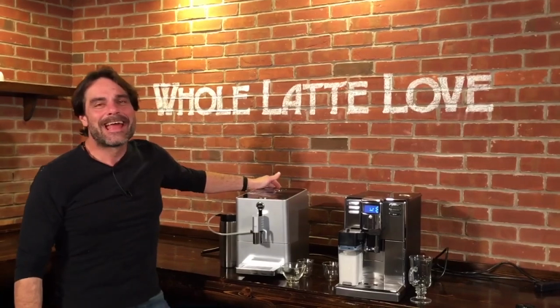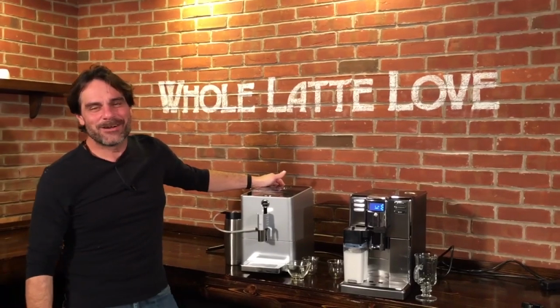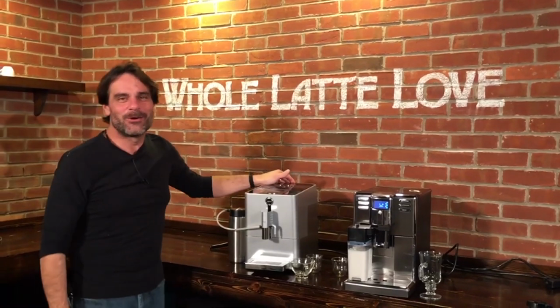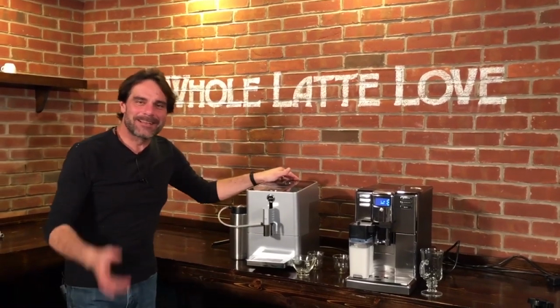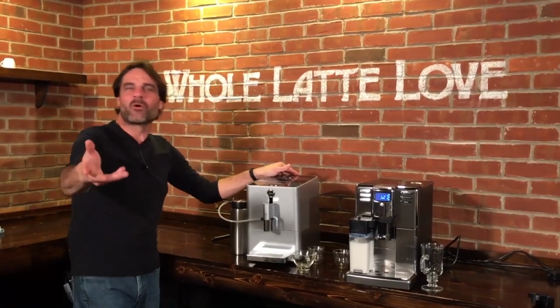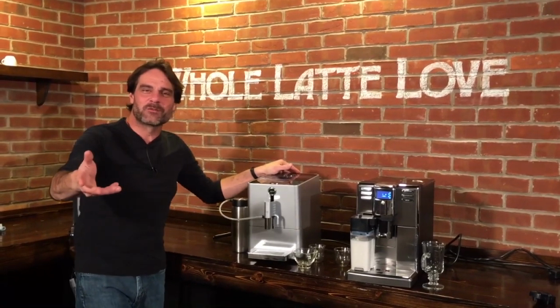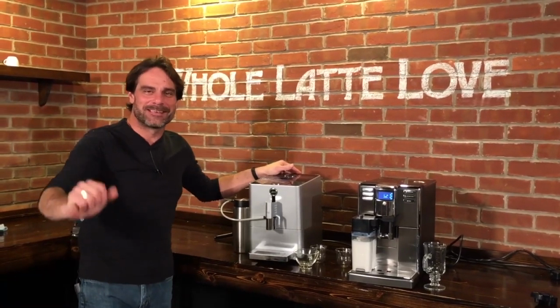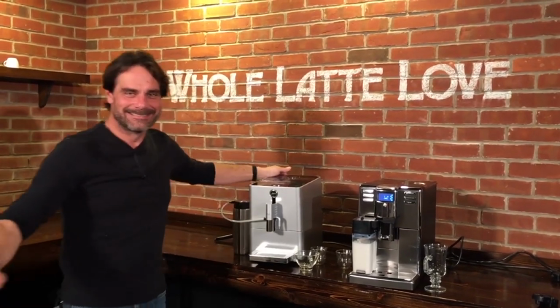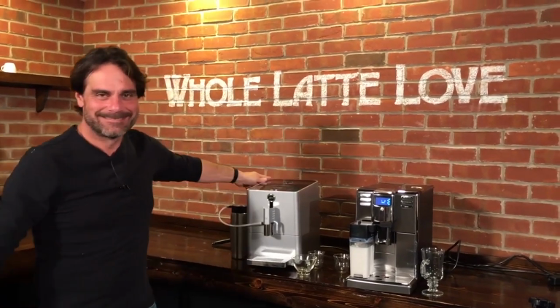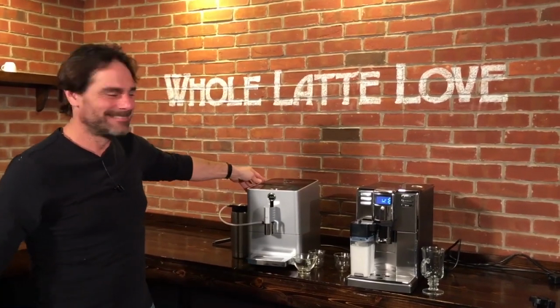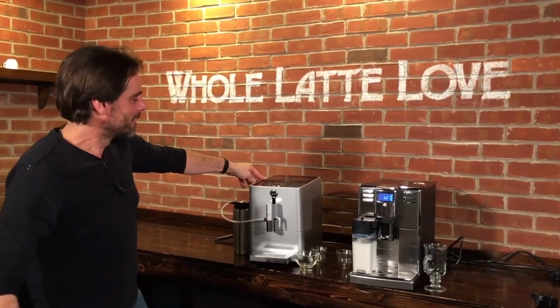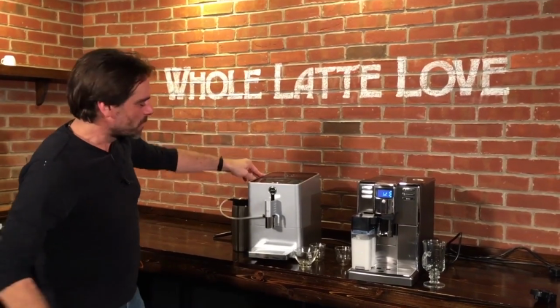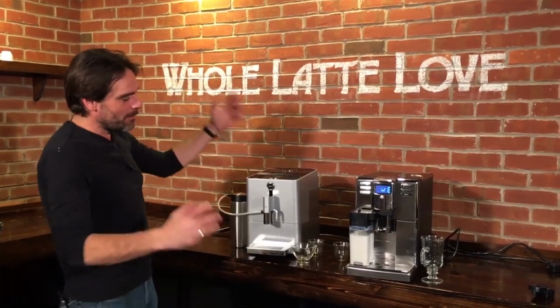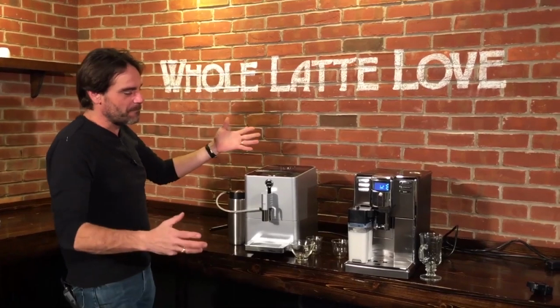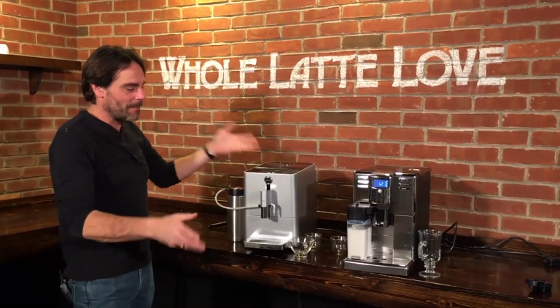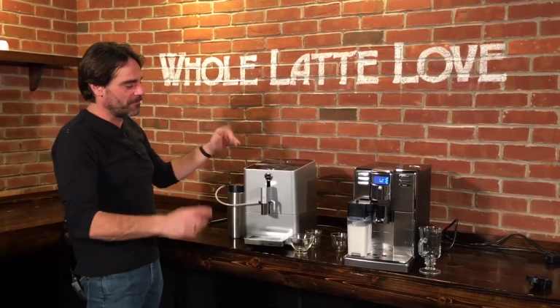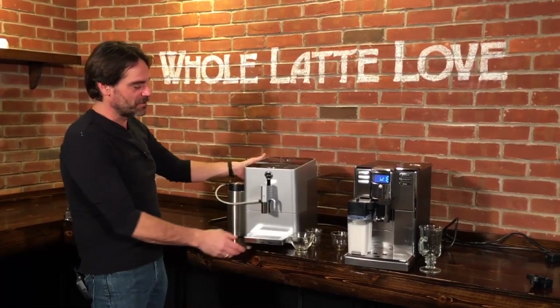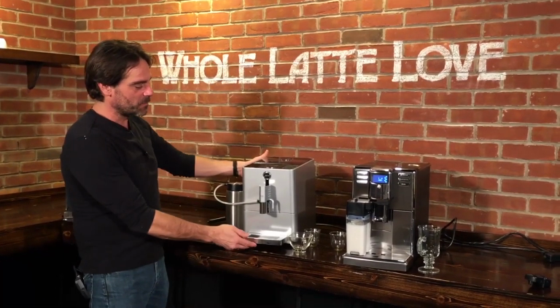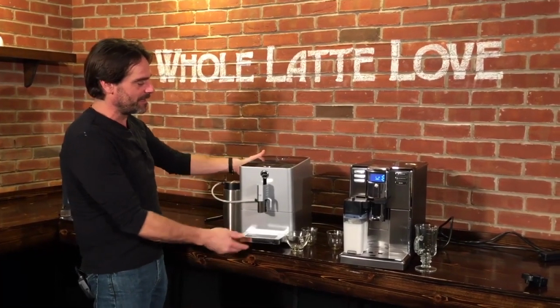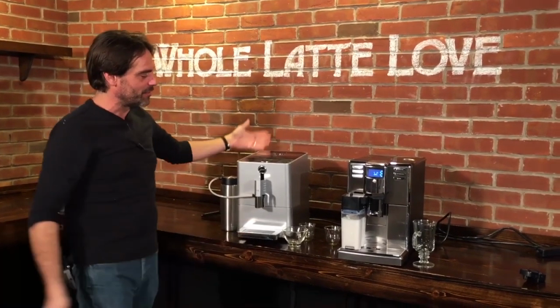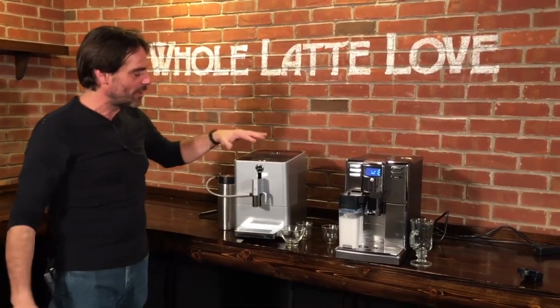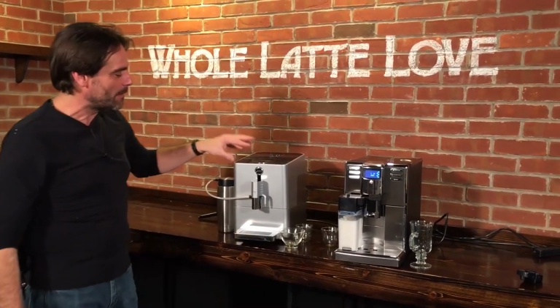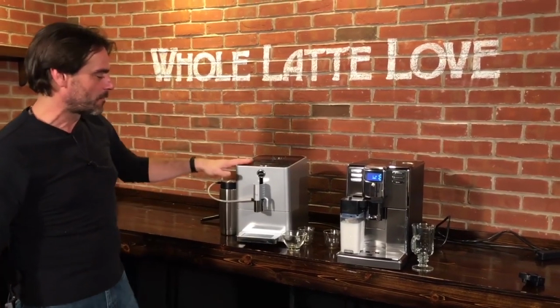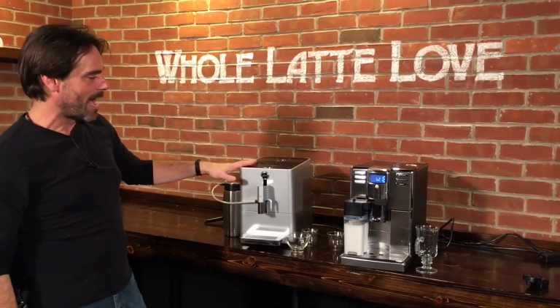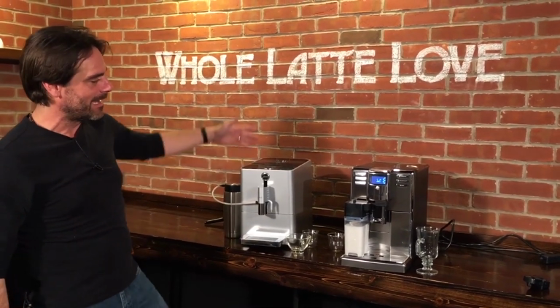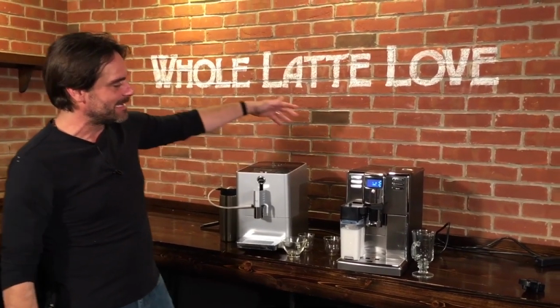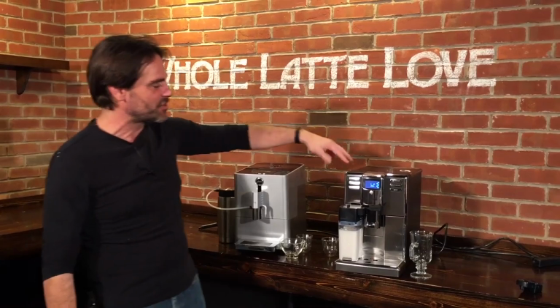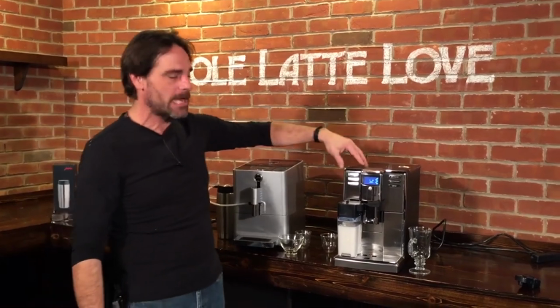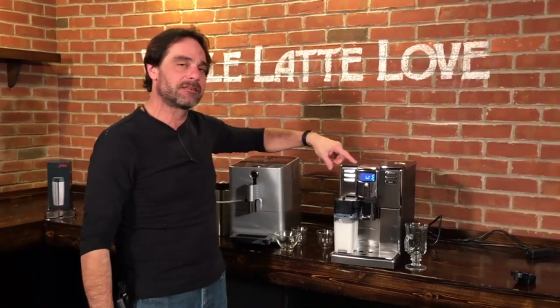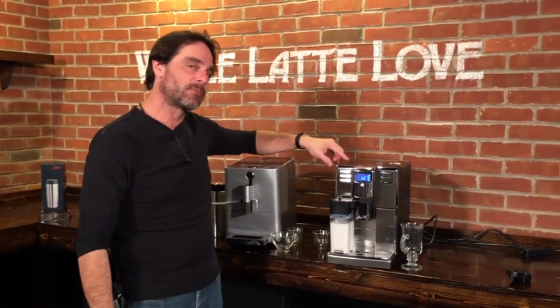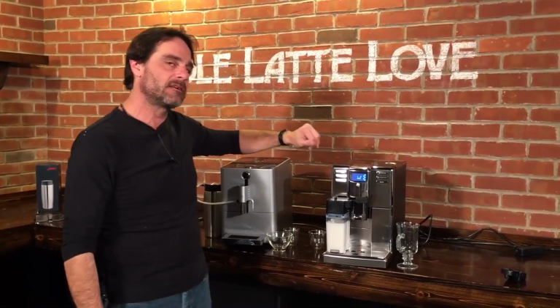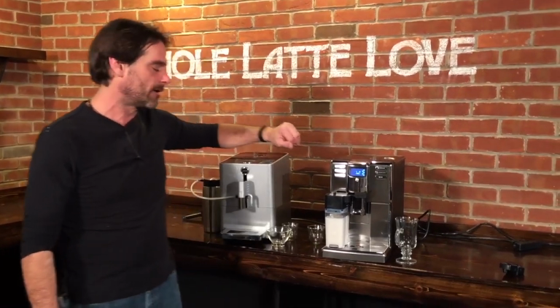Hey, Mark from Whole Latte Love. Morgan's with me today. What are we going to look at today? So today we're going to compare a couple of my favorite machines. We have the Jura Ena Micro 9 and the Gaggia Anima — this is the Prestige model.